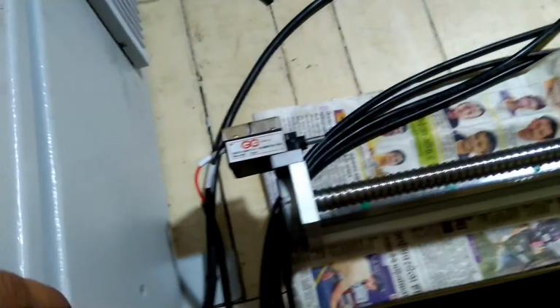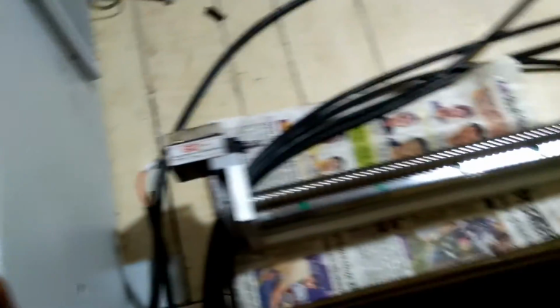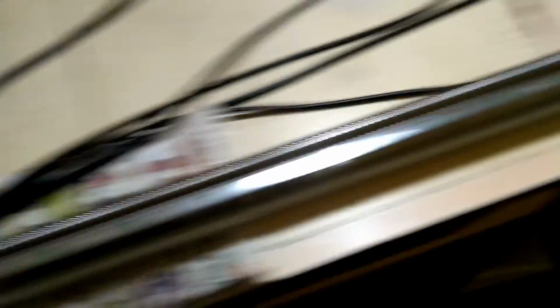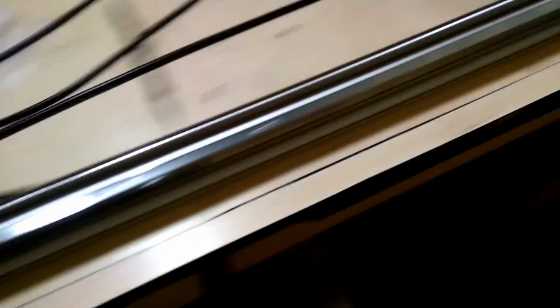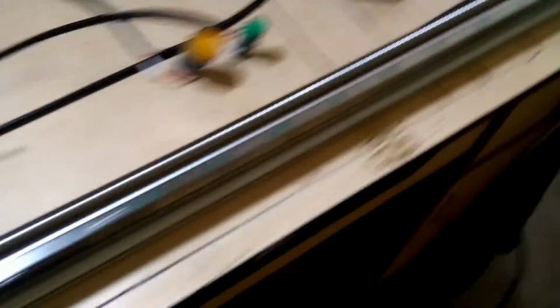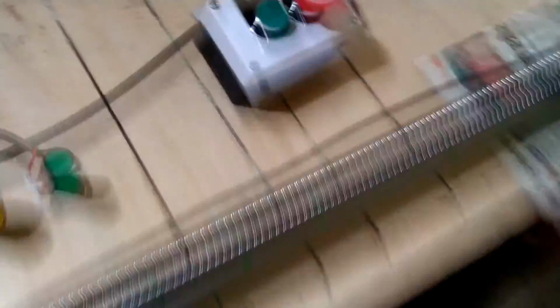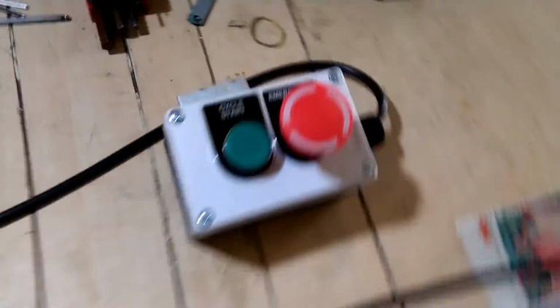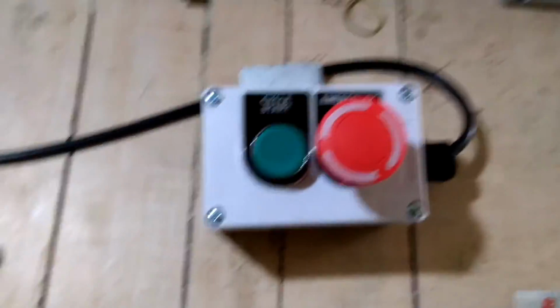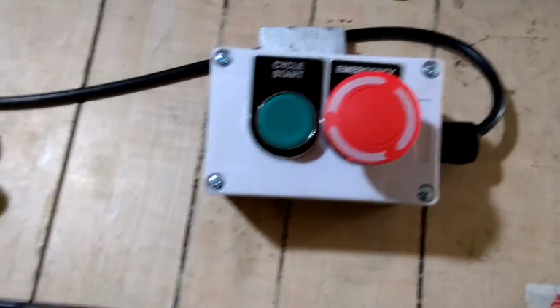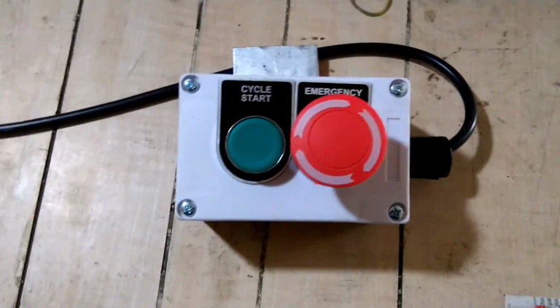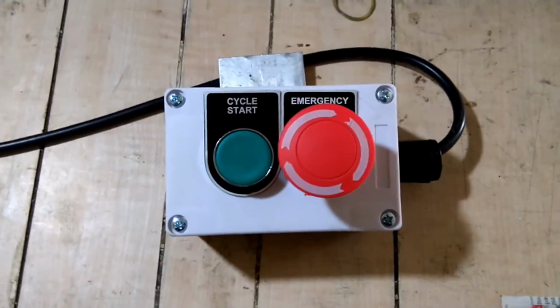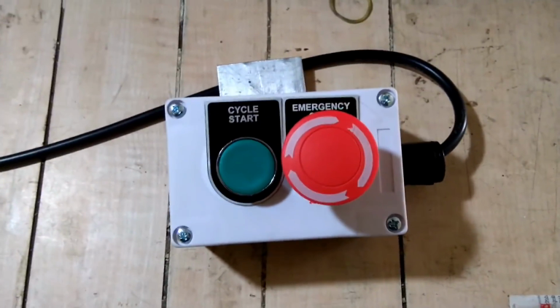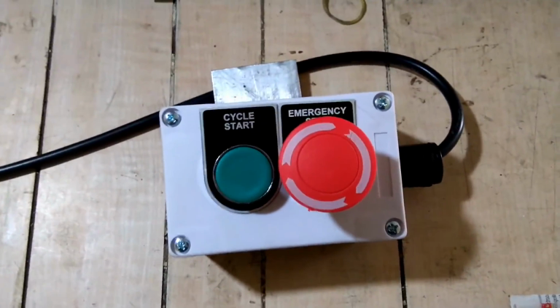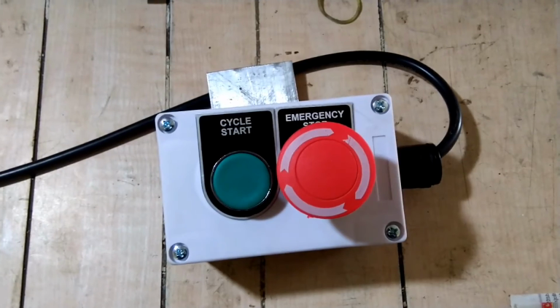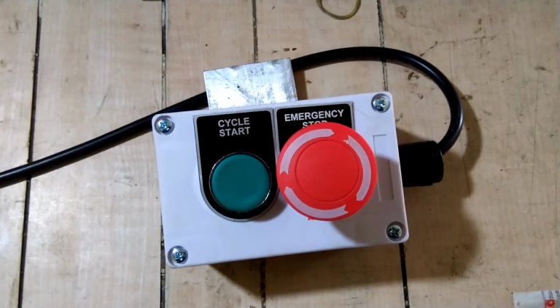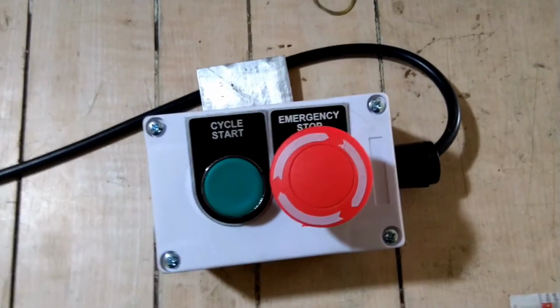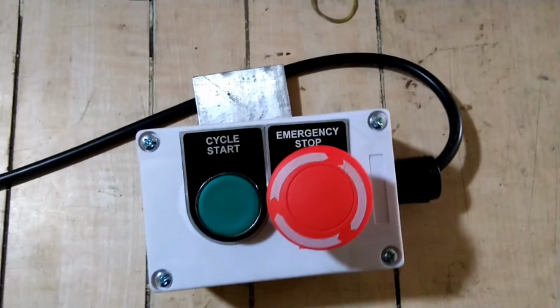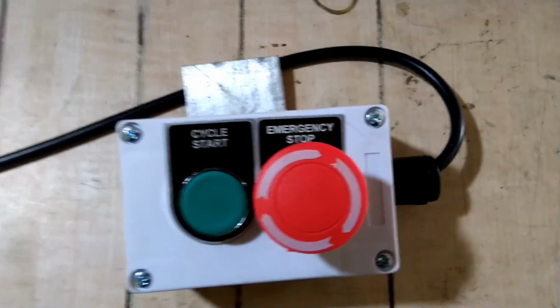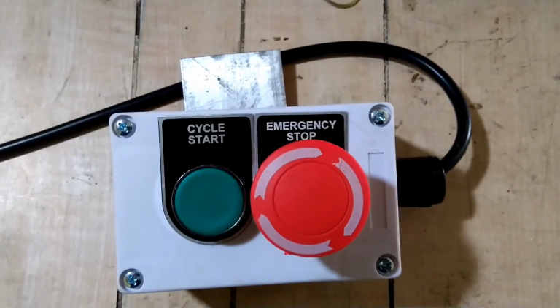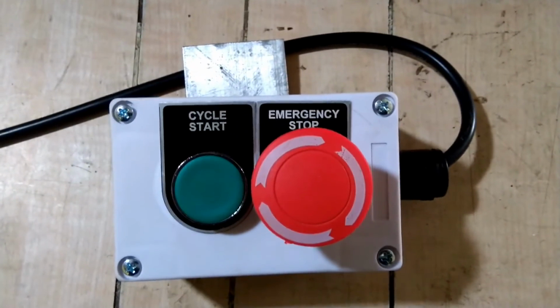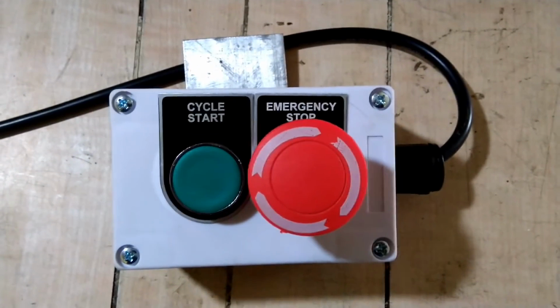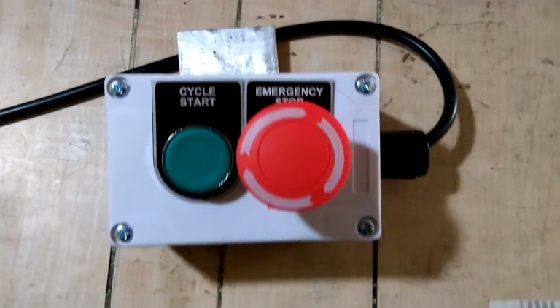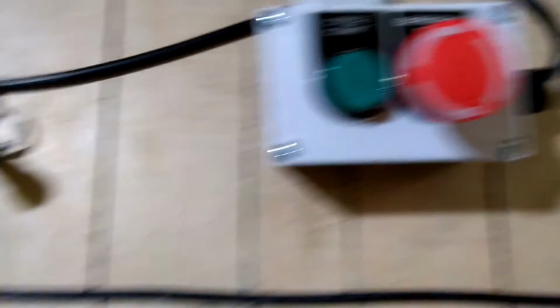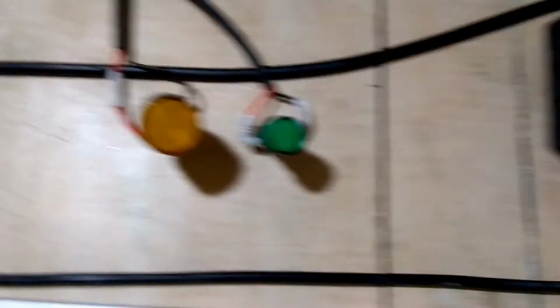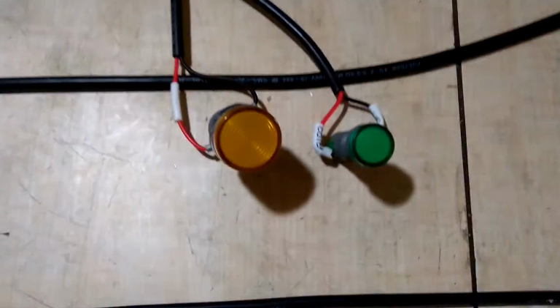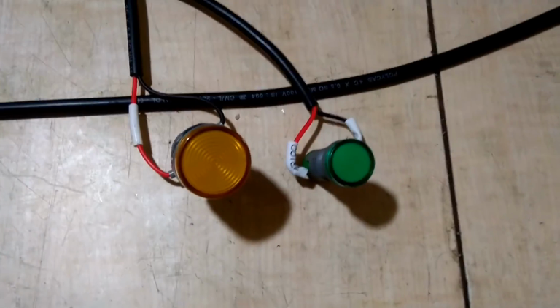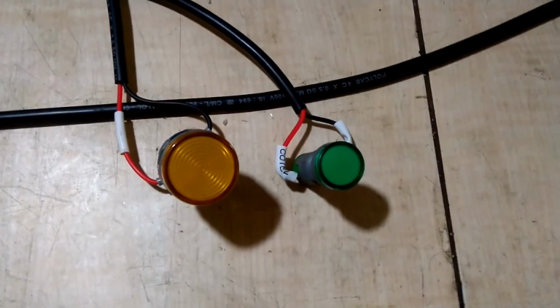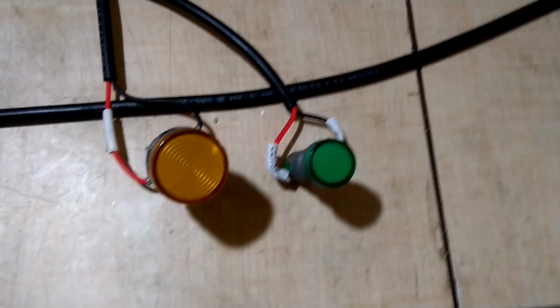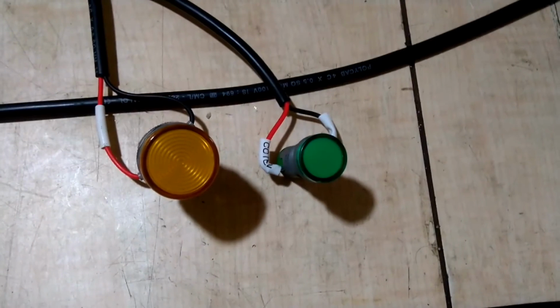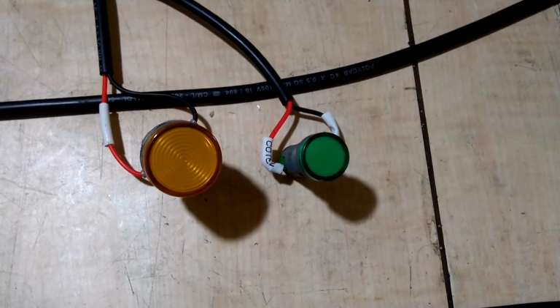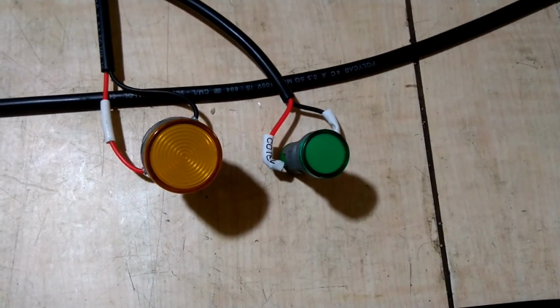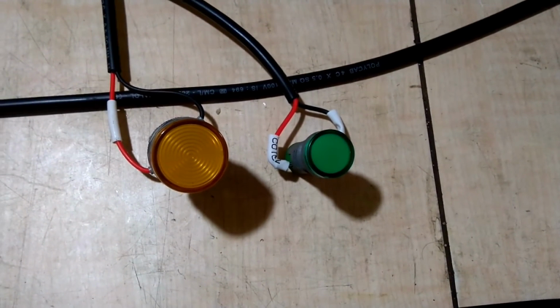This is the operating pendant, on which the emergency switch is there and cycle start is there, along with two indicator lamps.